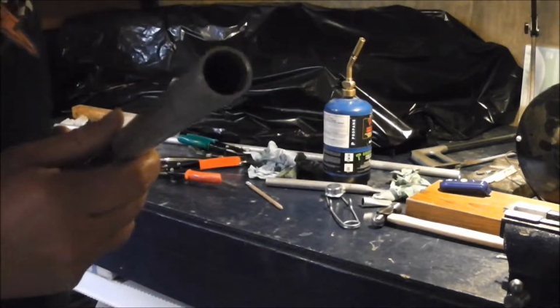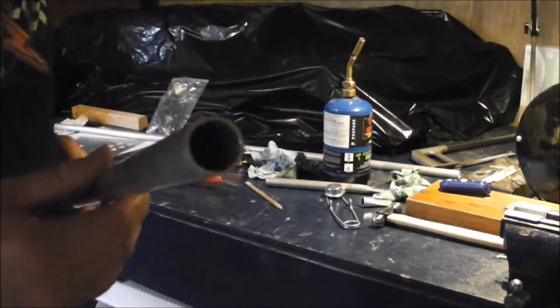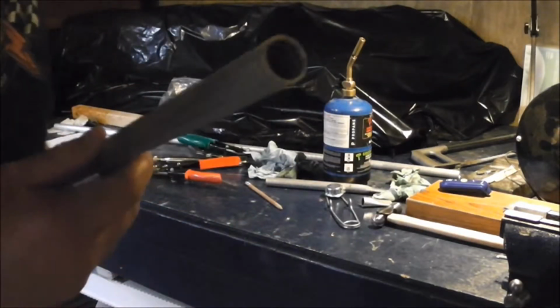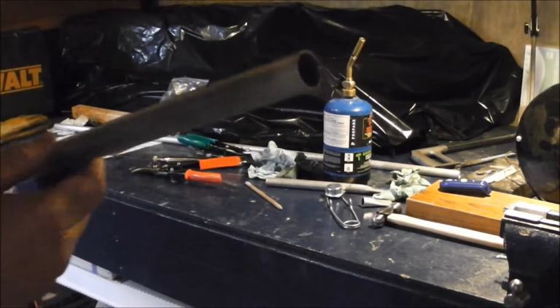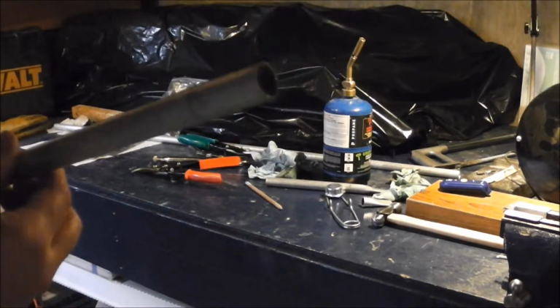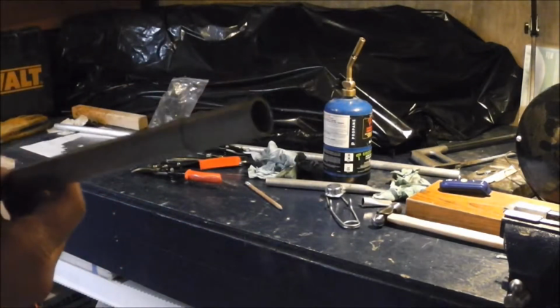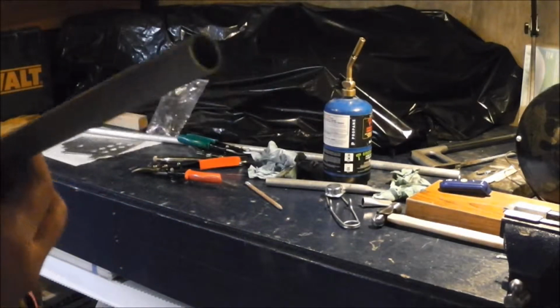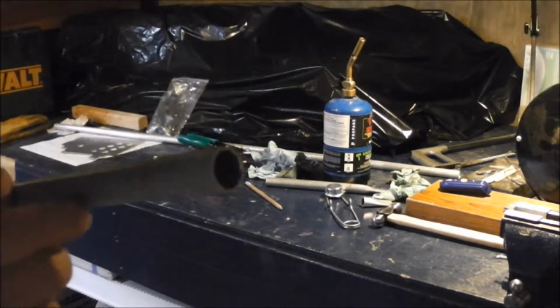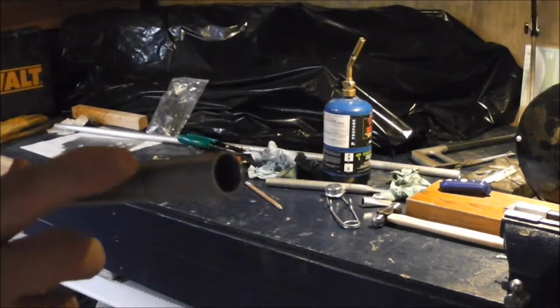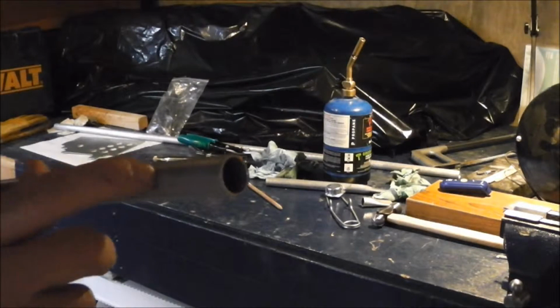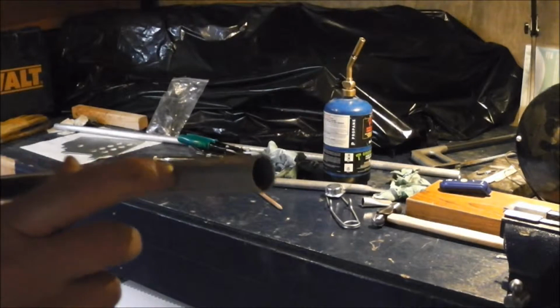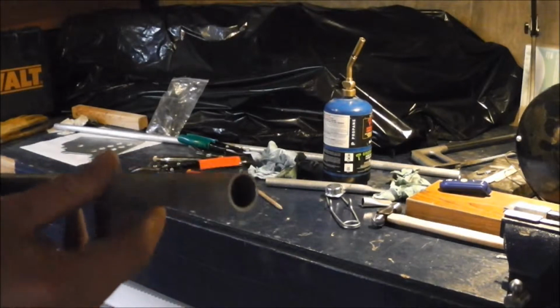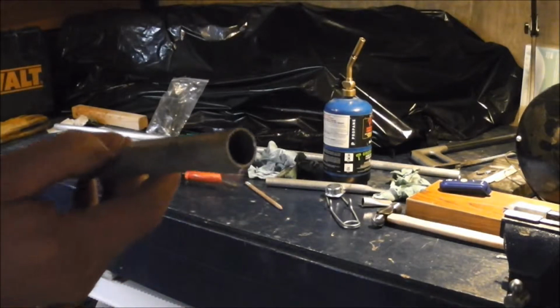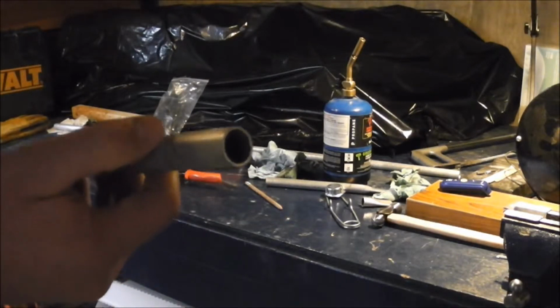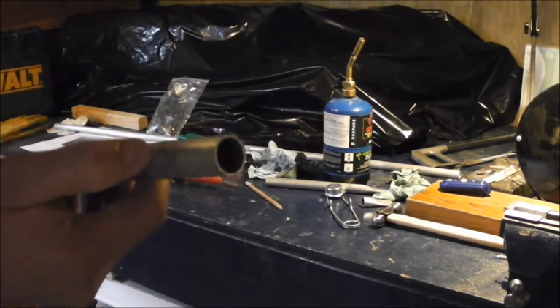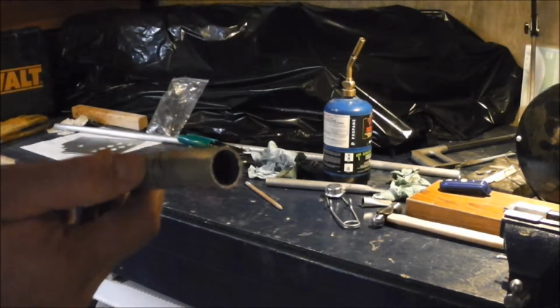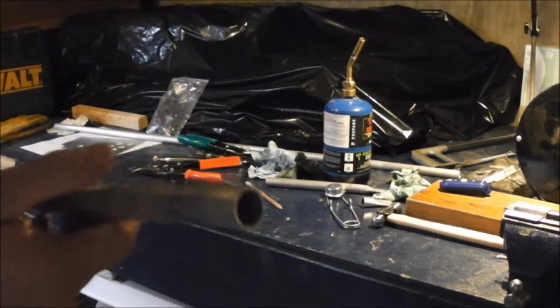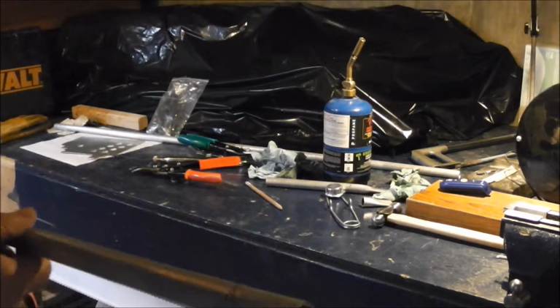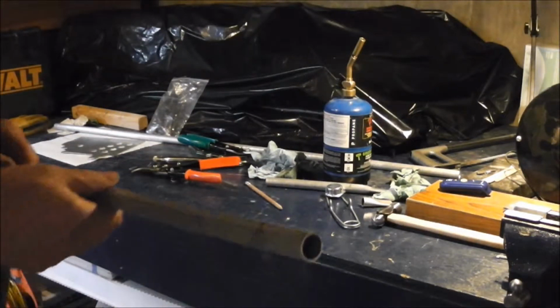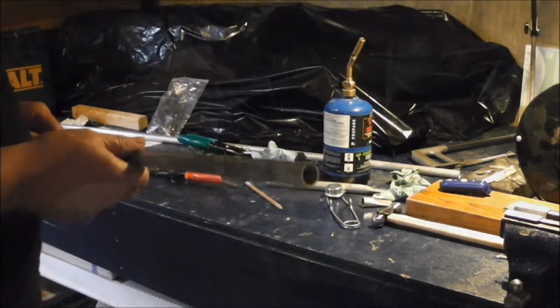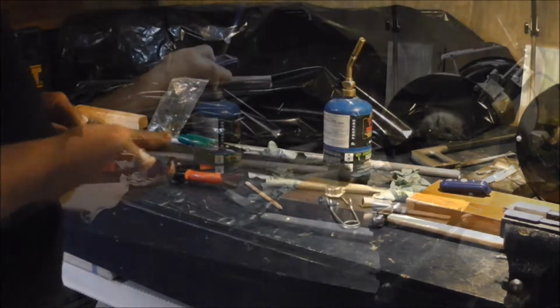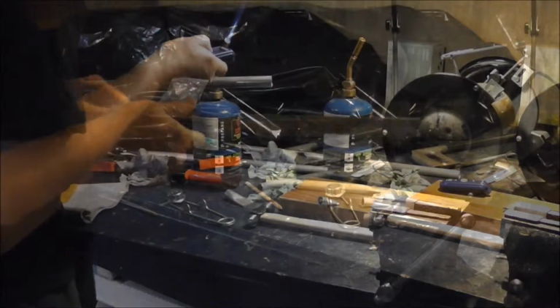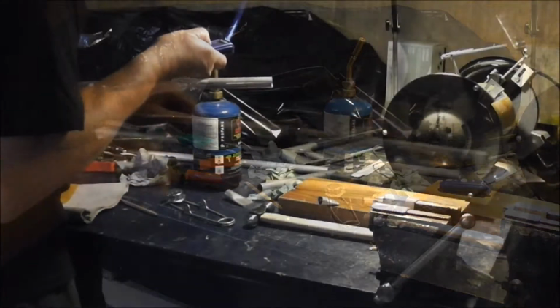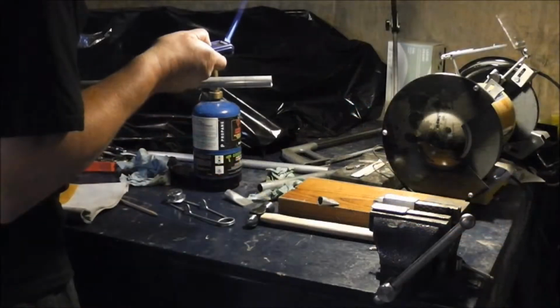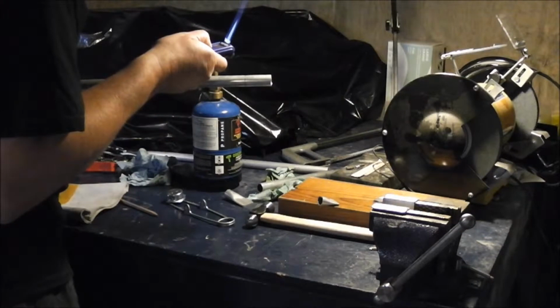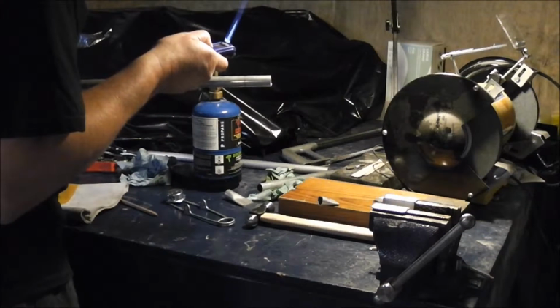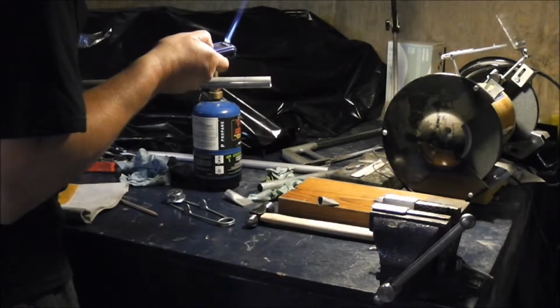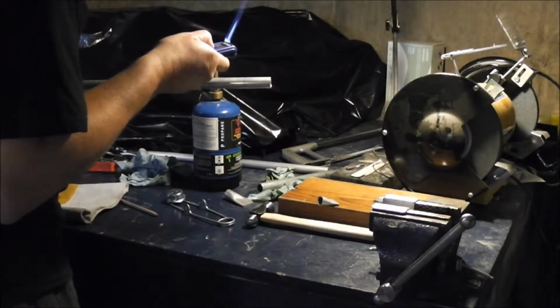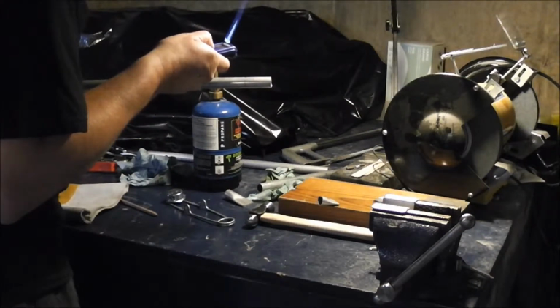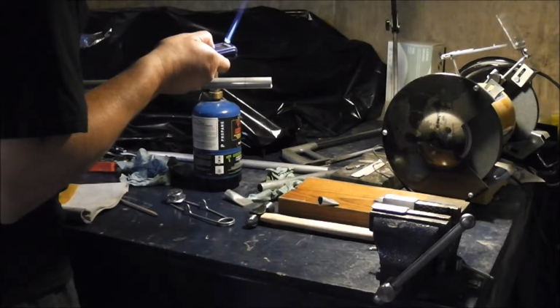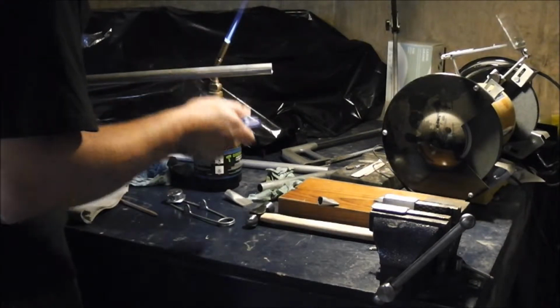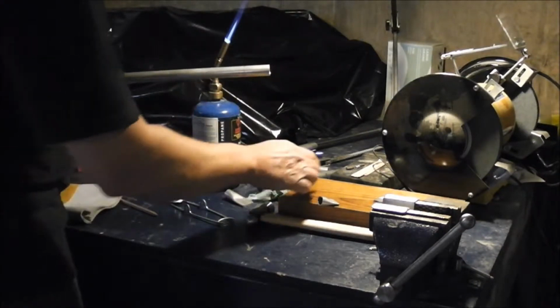Got them marked off and I noticed that the pencil doesn't burn off with the propane torch. 100 degrees.